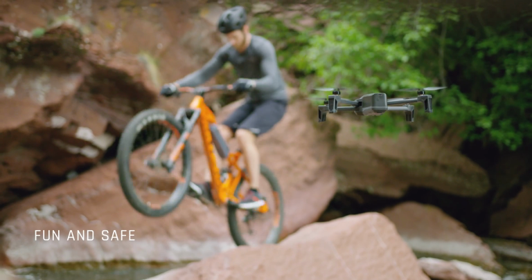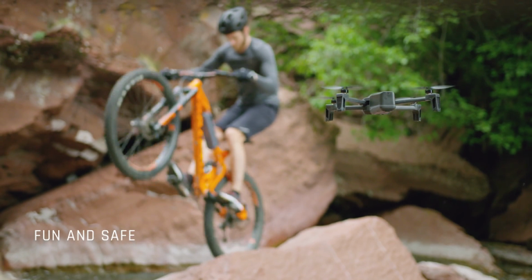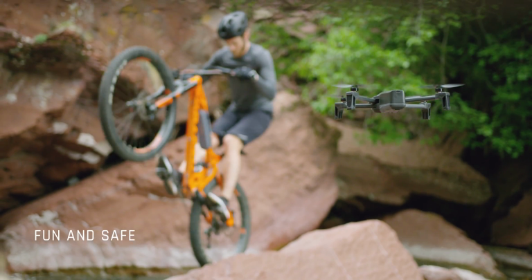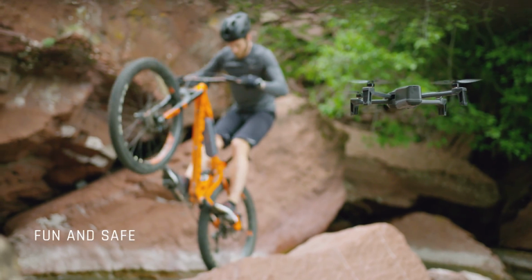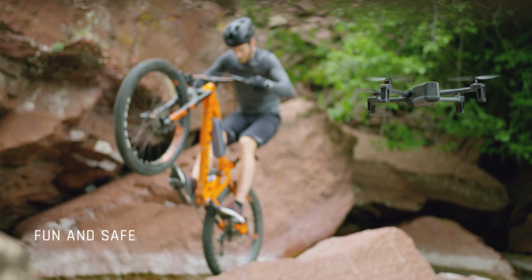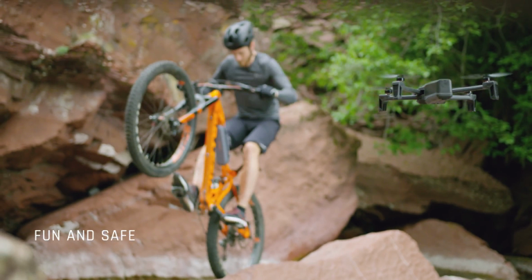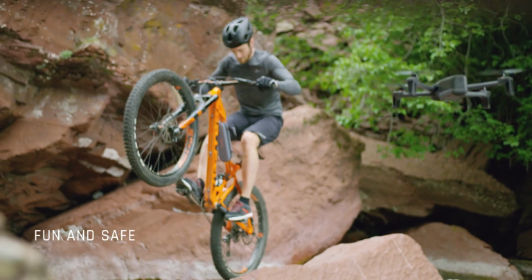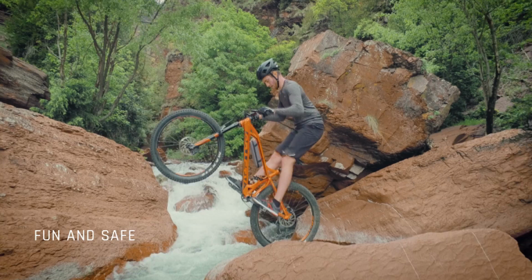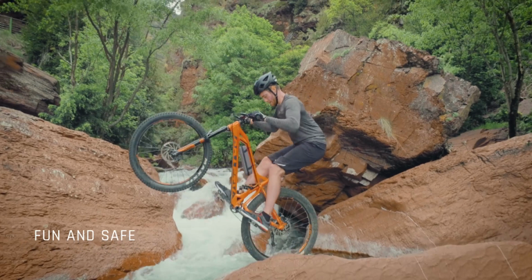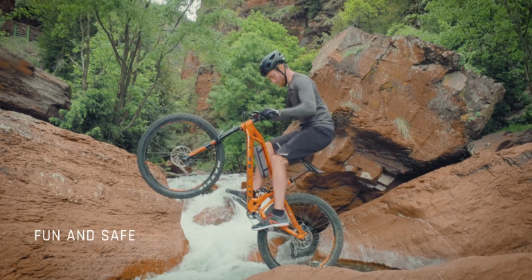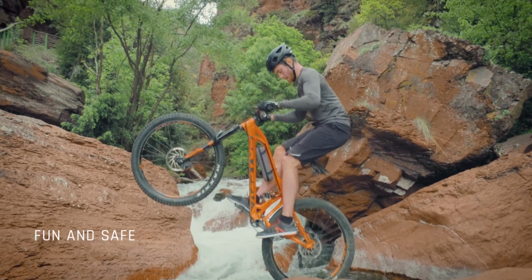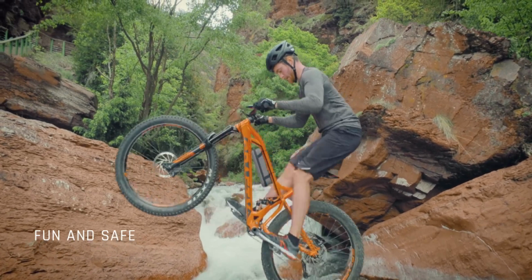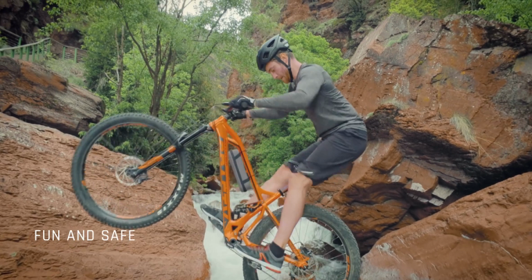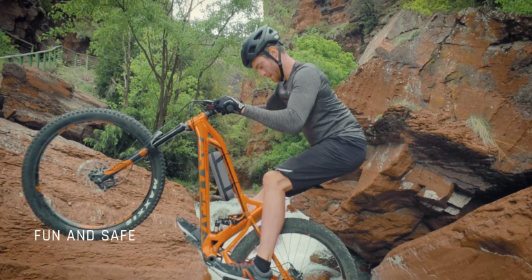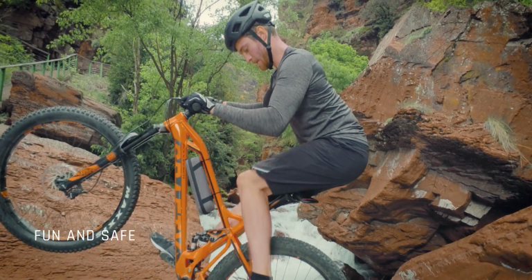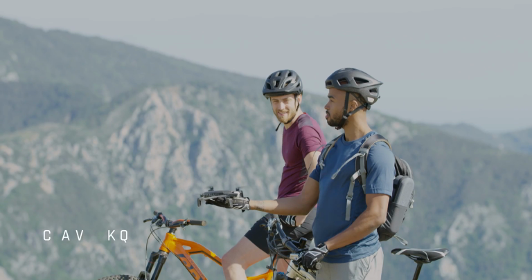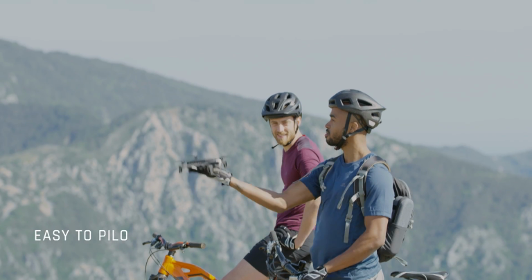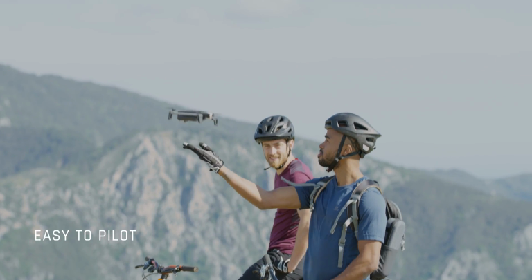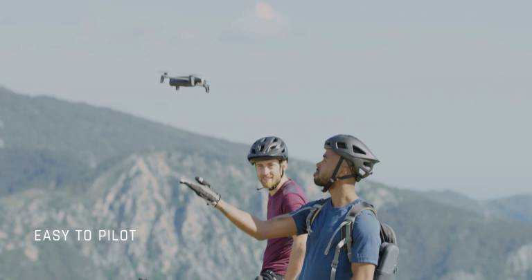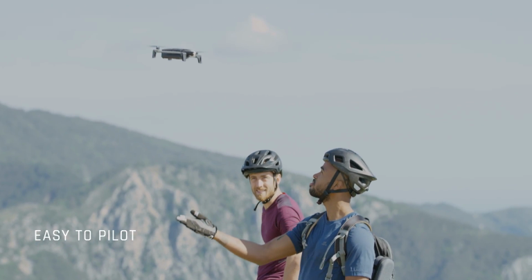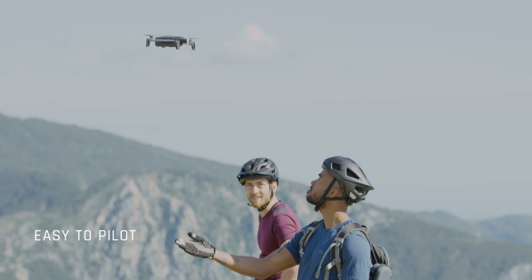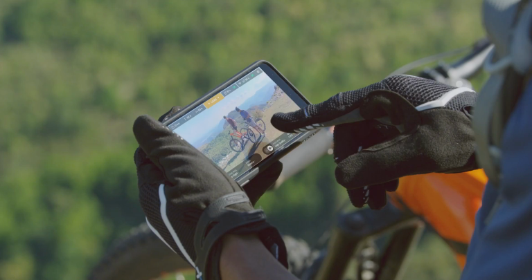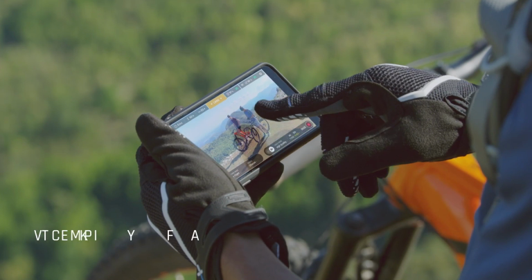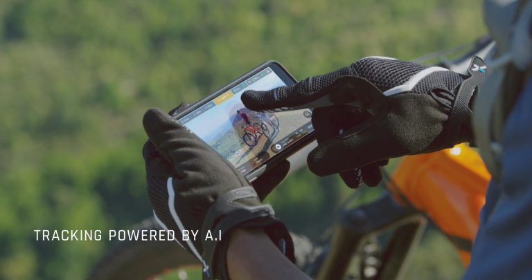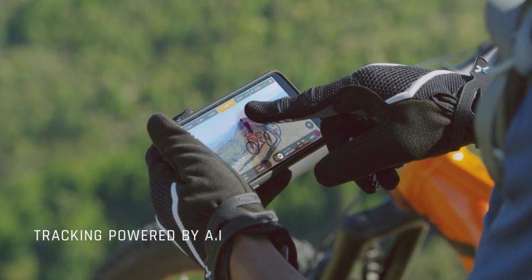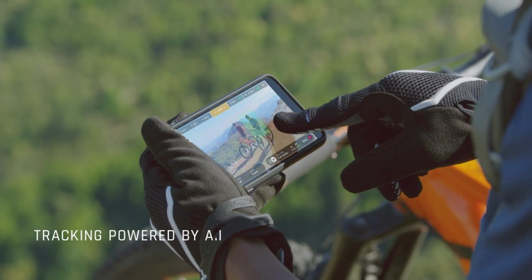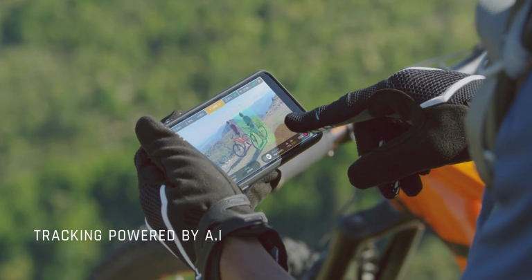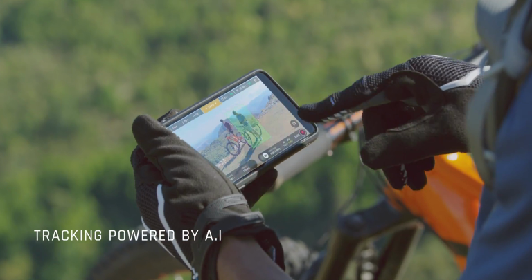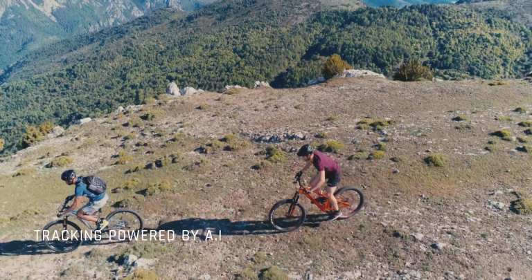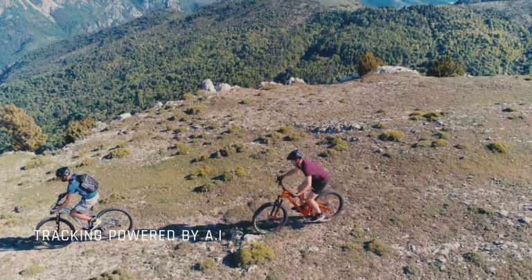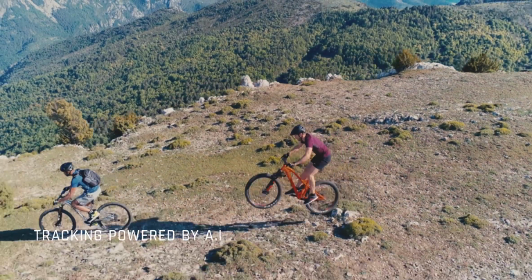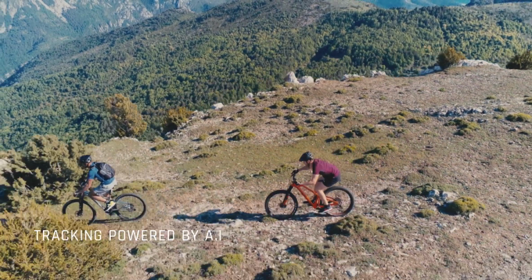Piloting an AFI is fun and safe. We created a drone that is powered by cutting-edge AI, and can follow you on the go without you piloting the drone, thanks to CineShots and smart dronies.